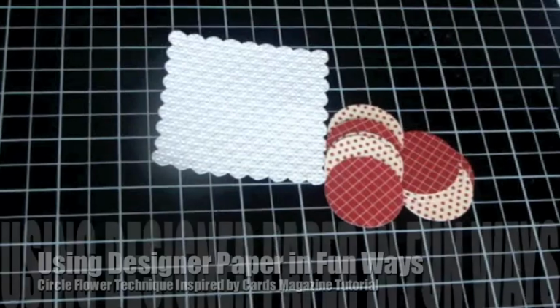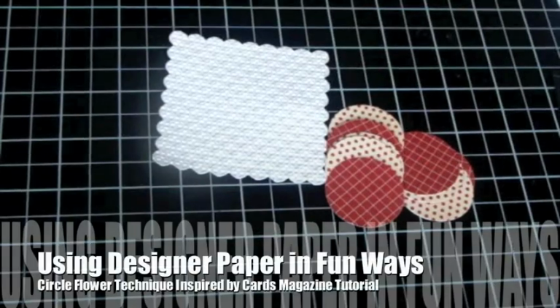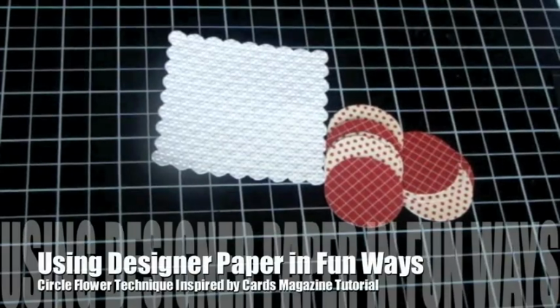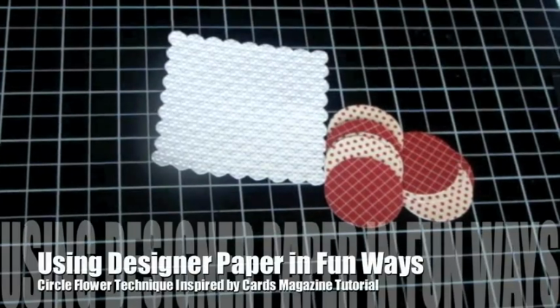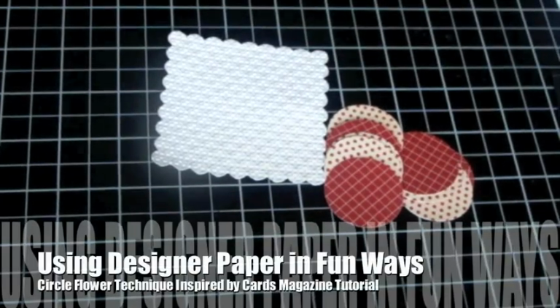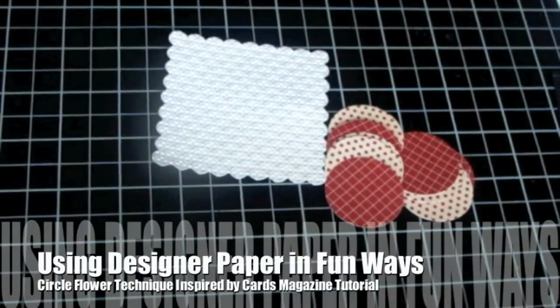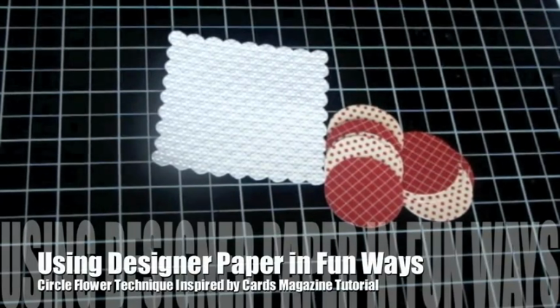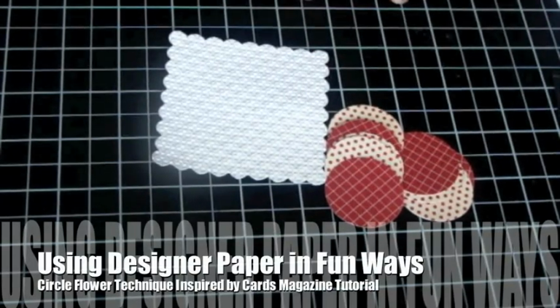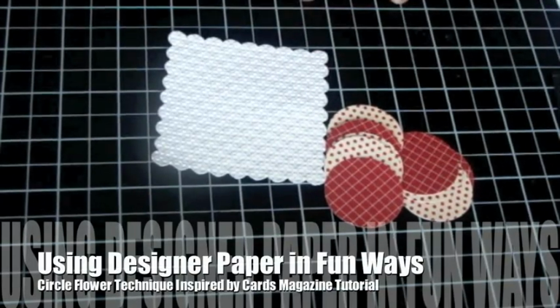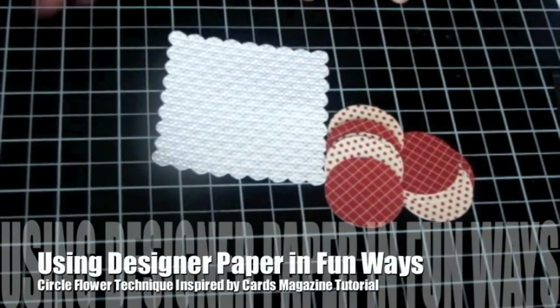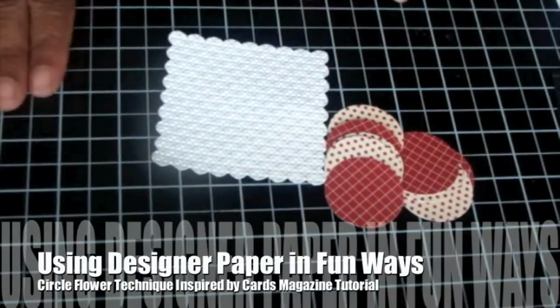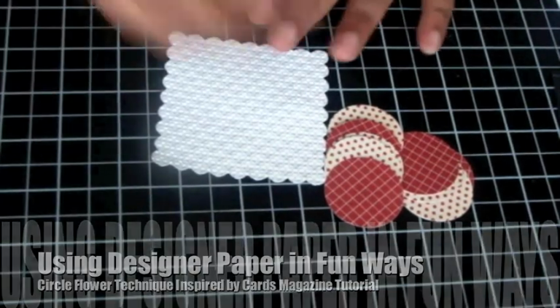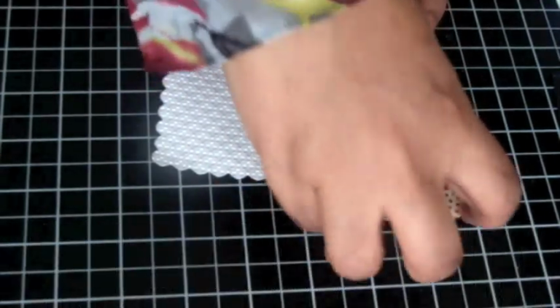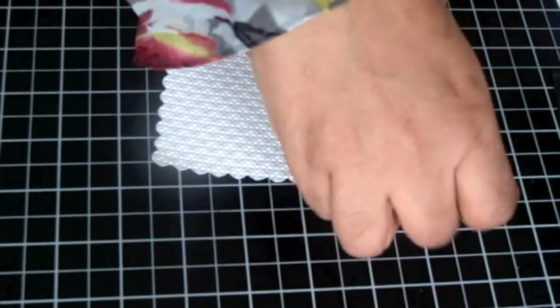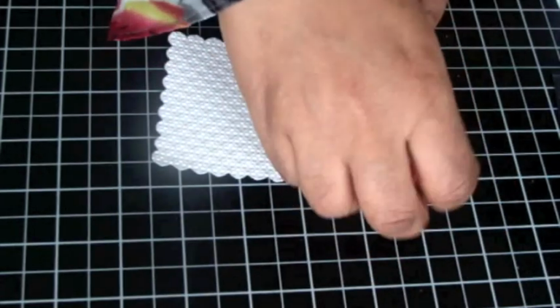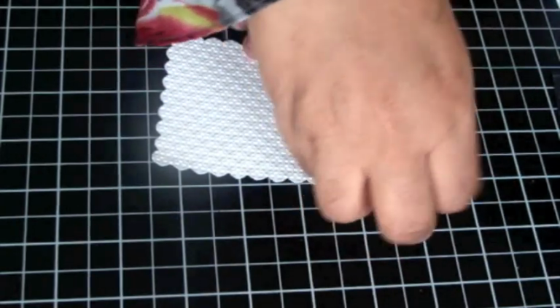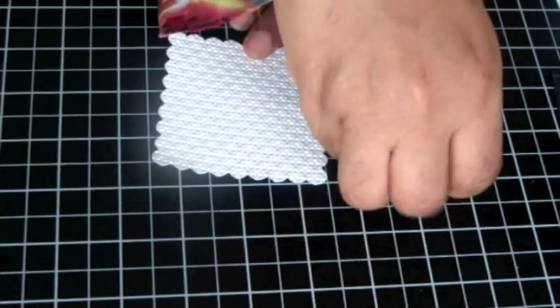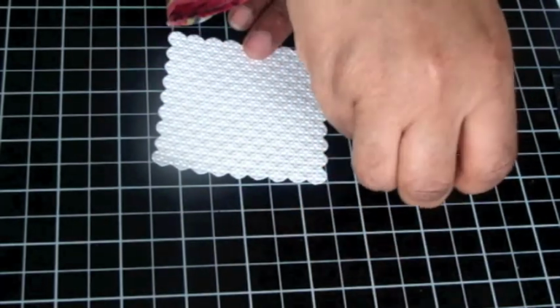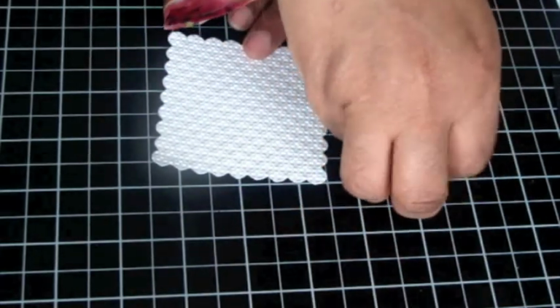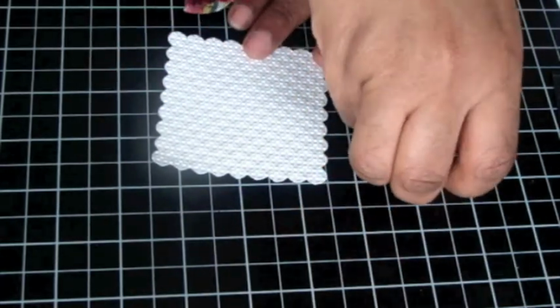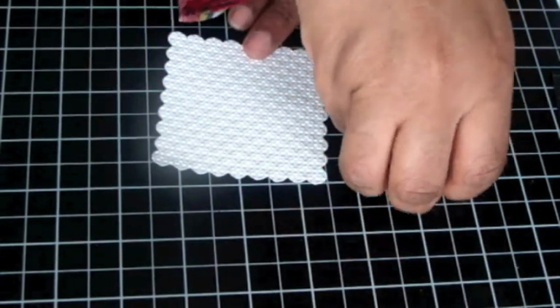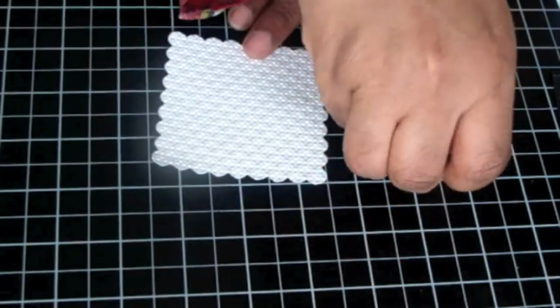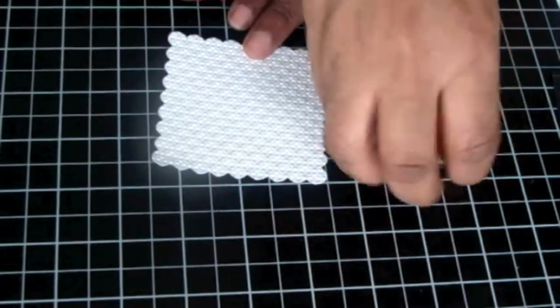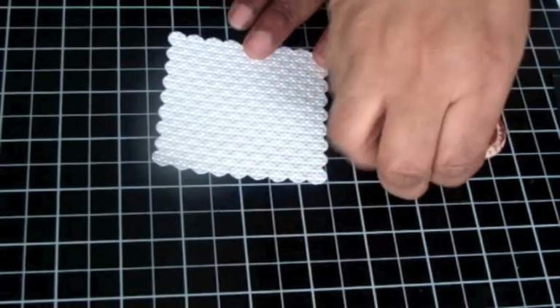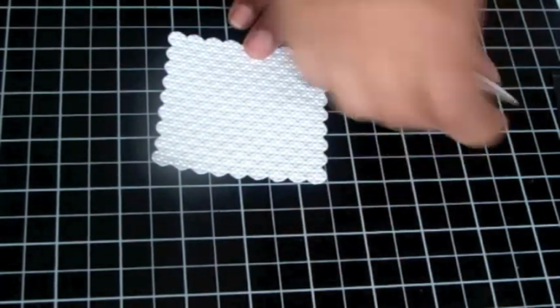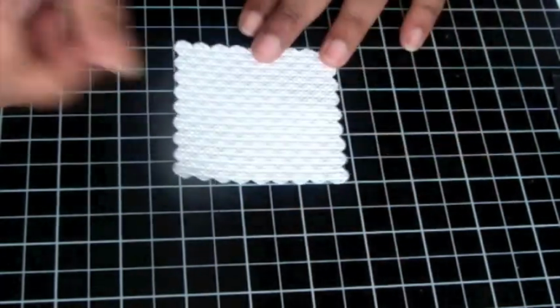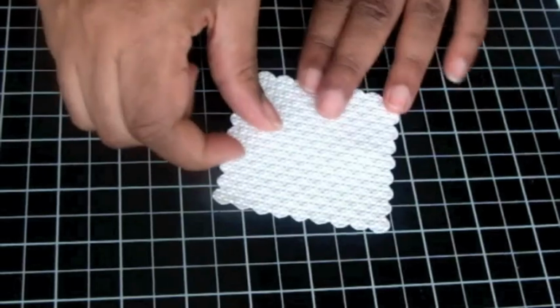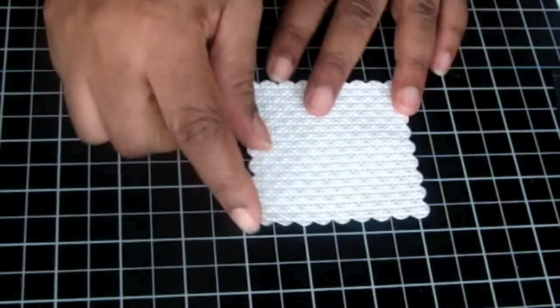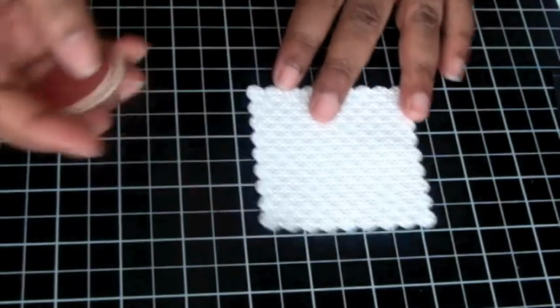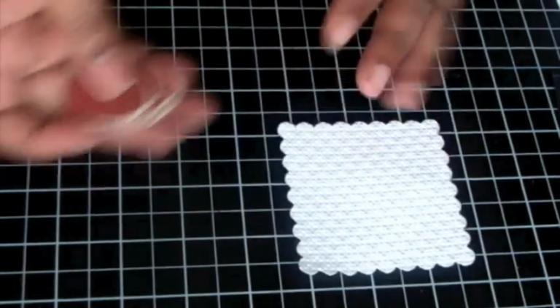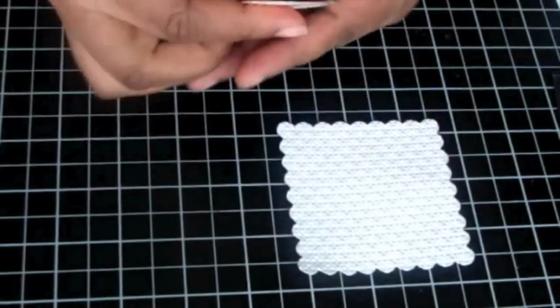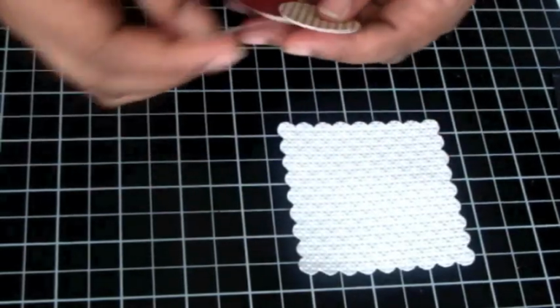This is a really quick card that I designed for a workshop. I learned the technique of how to make this flower — called a circle flower — from Cards Magazine. Let me quickly show you what I did.